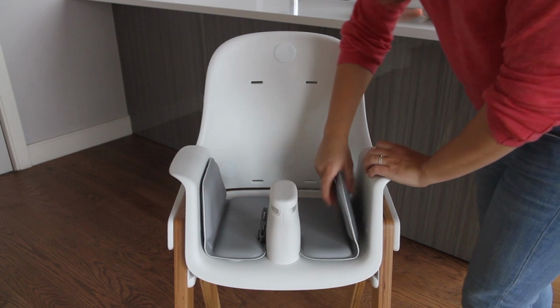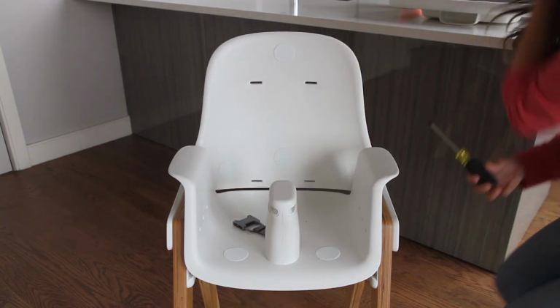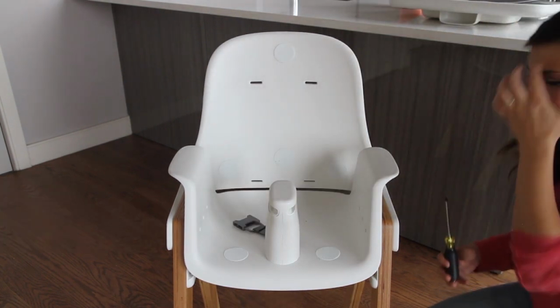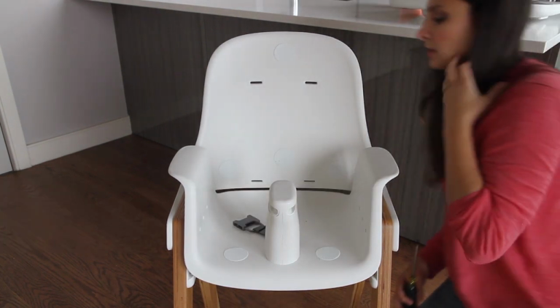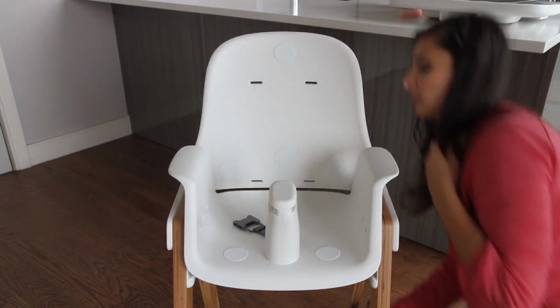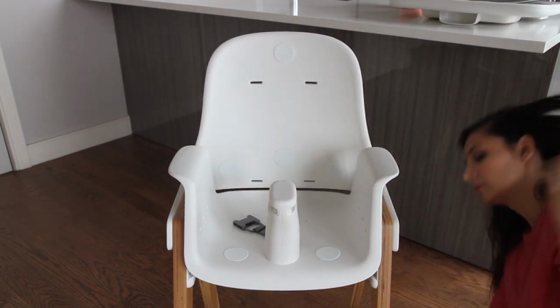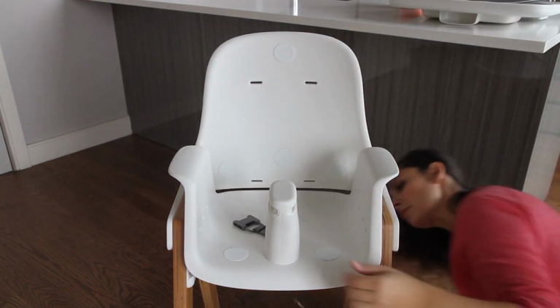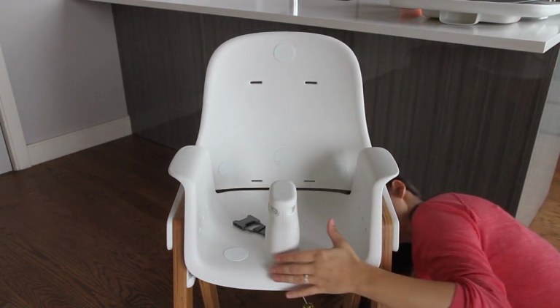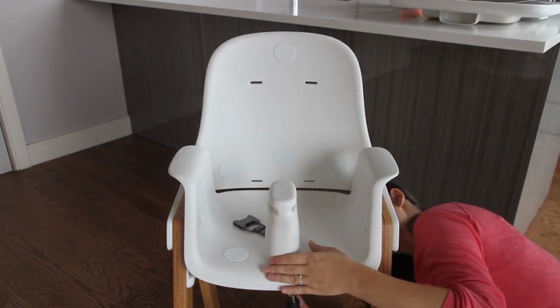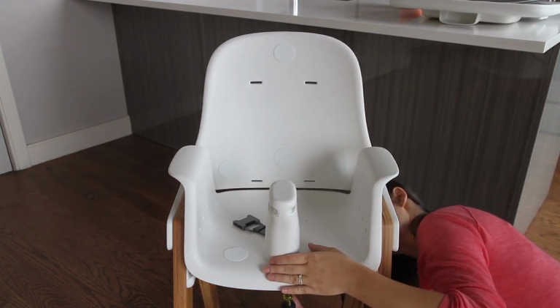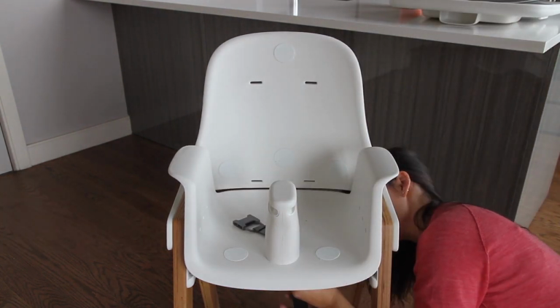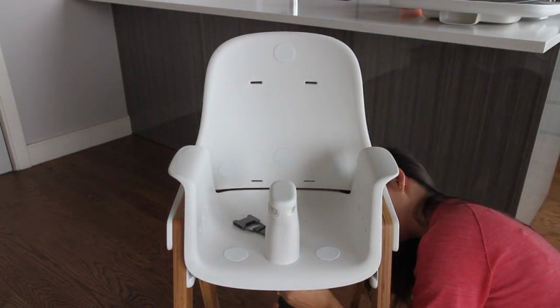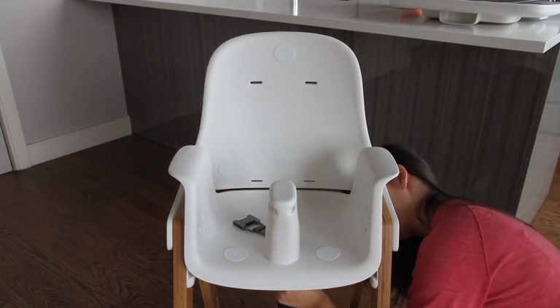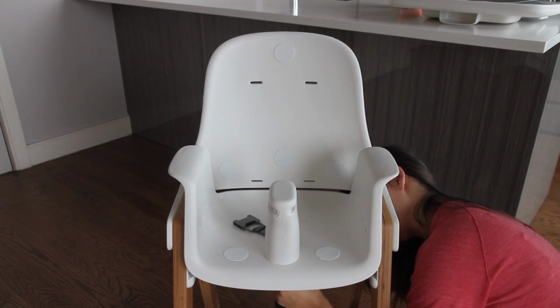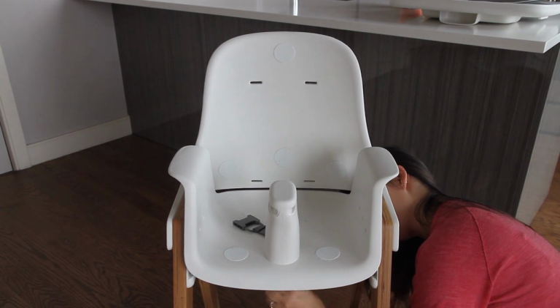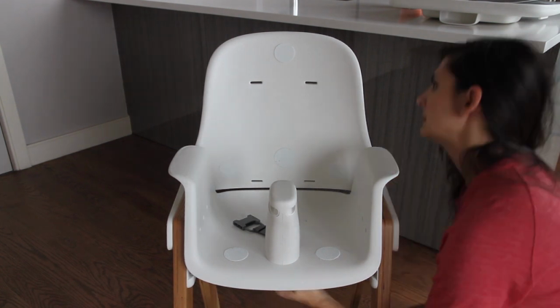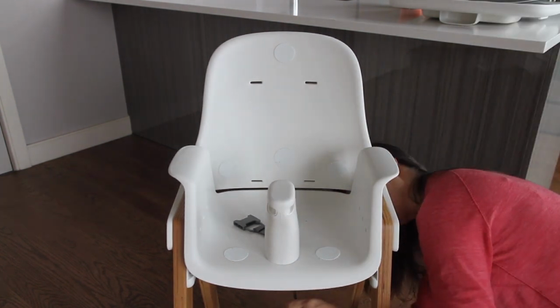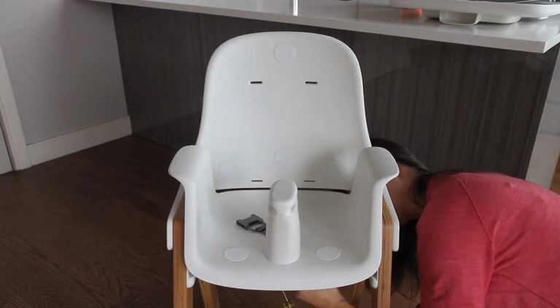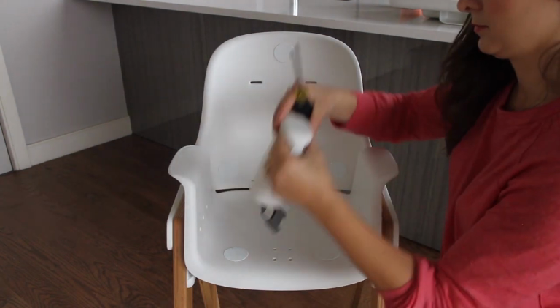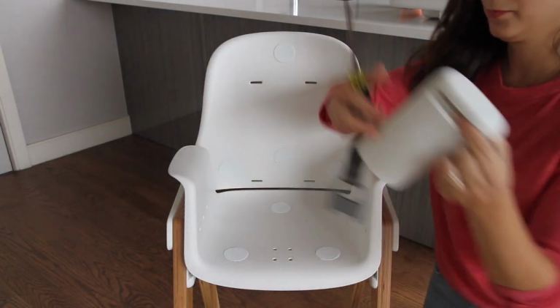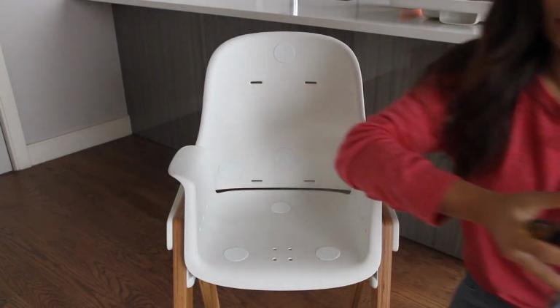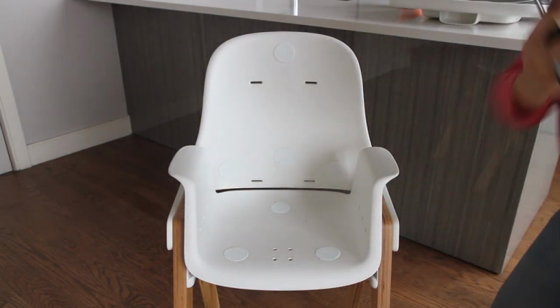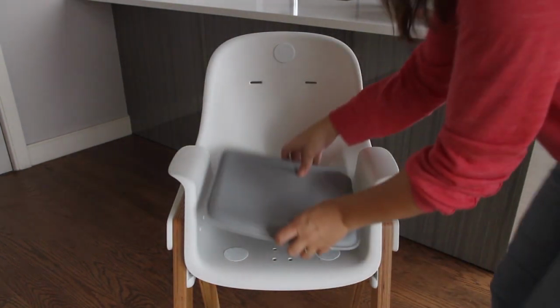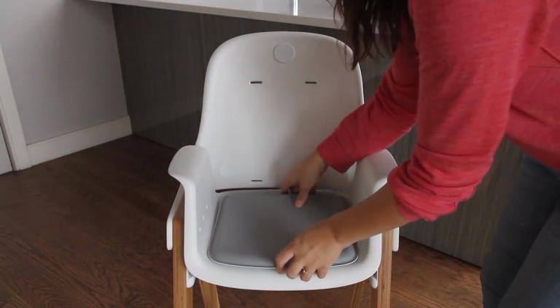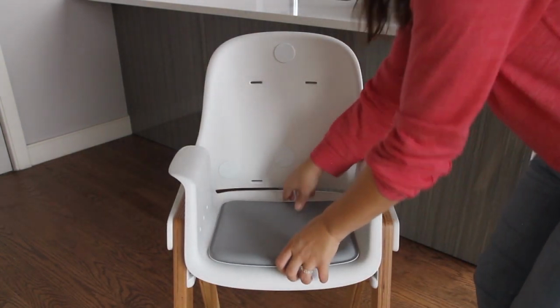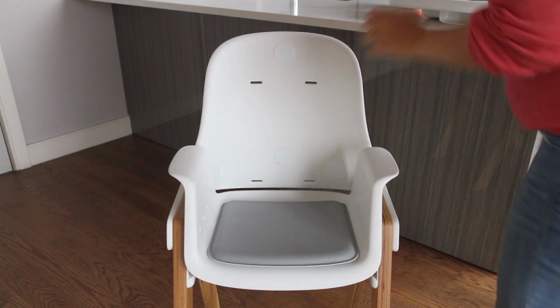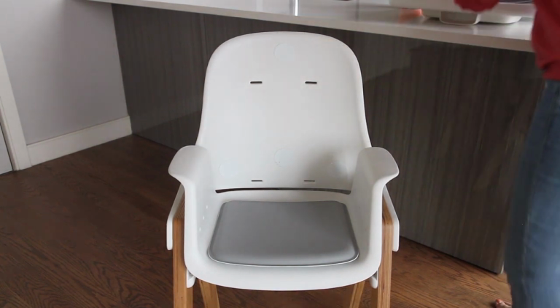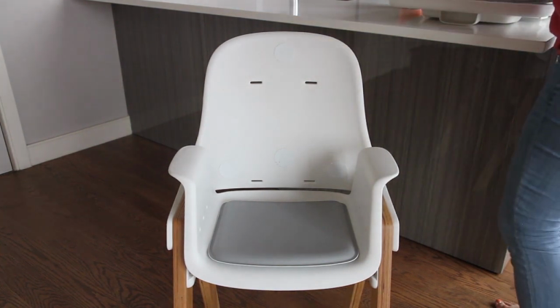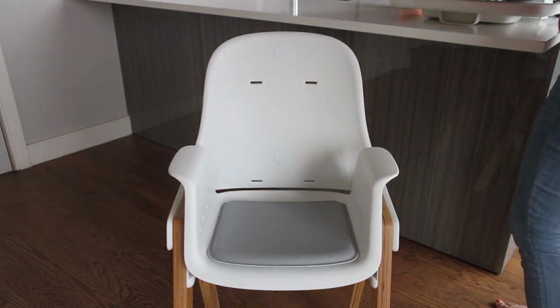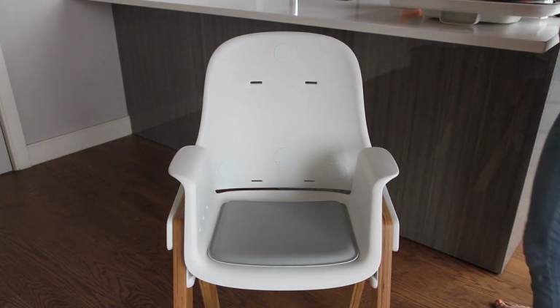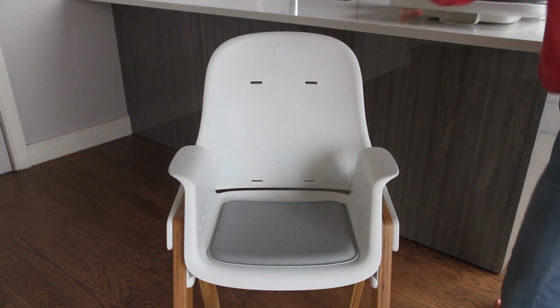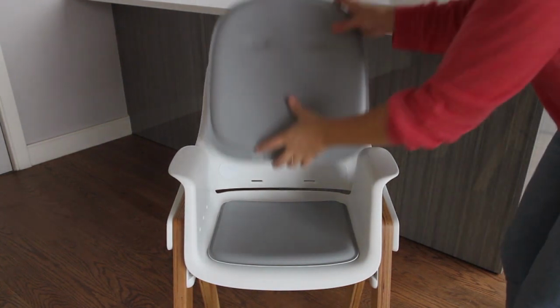And then this is the part that requires the screwdriver. You use it to remove the four screws that are attaching the center post to the seat. Then you add the youth seat cushion and replace the back seat cushion without the harness.